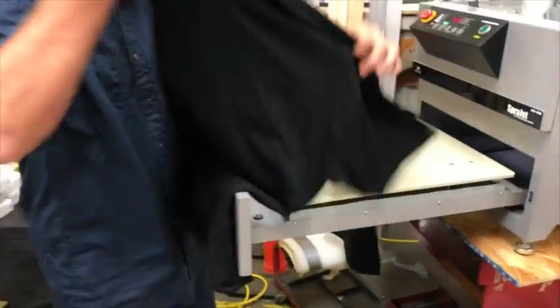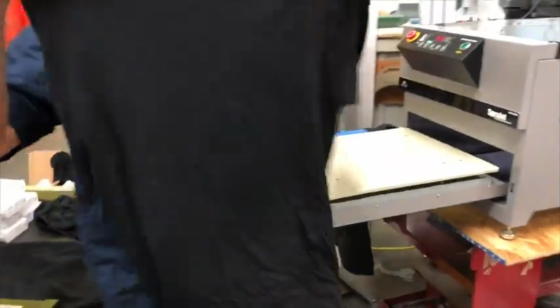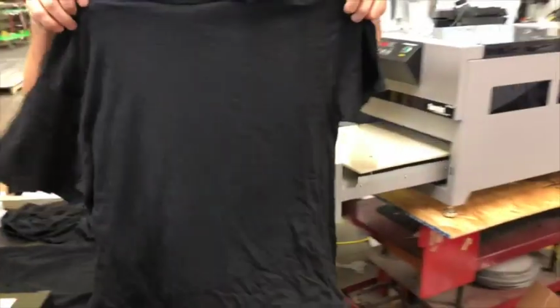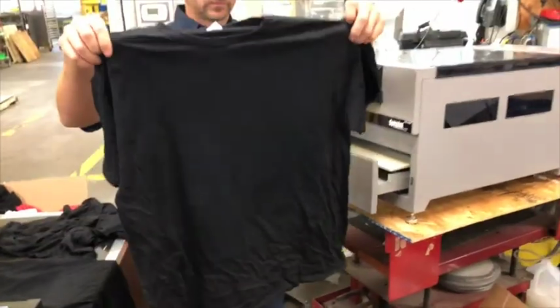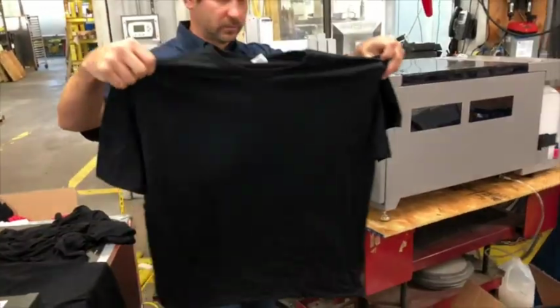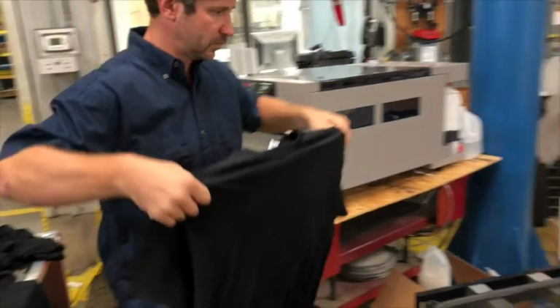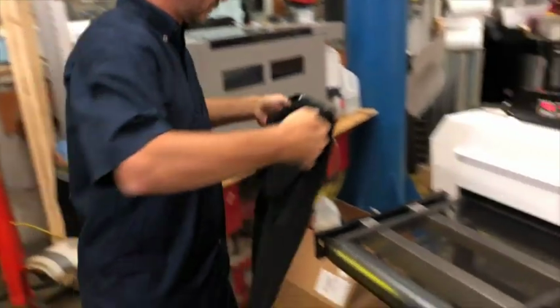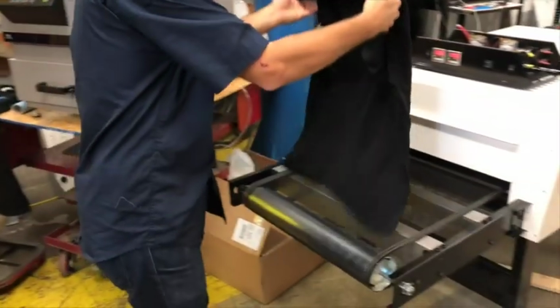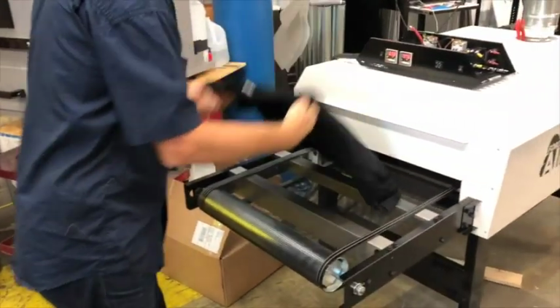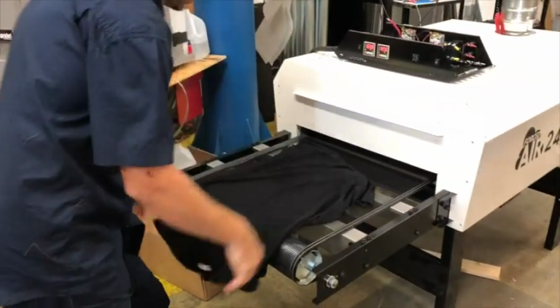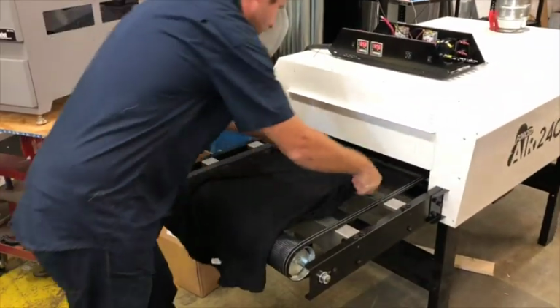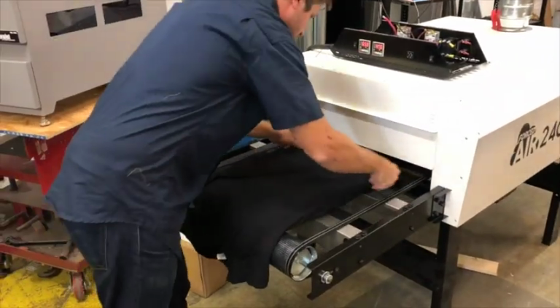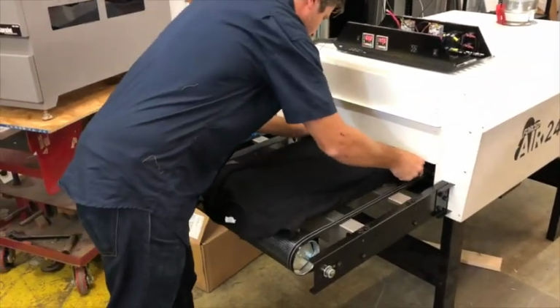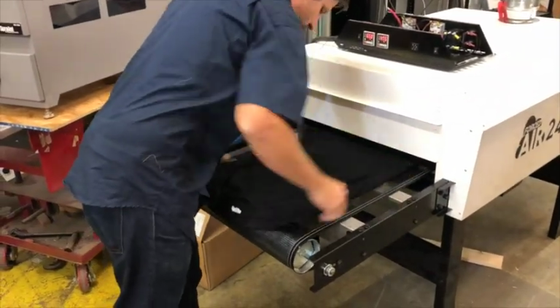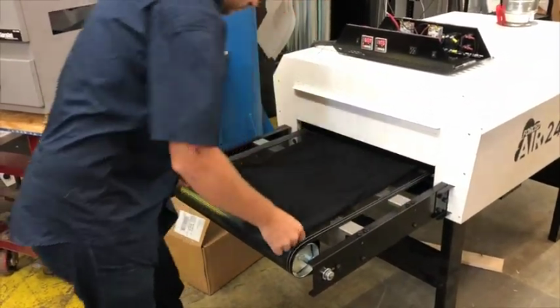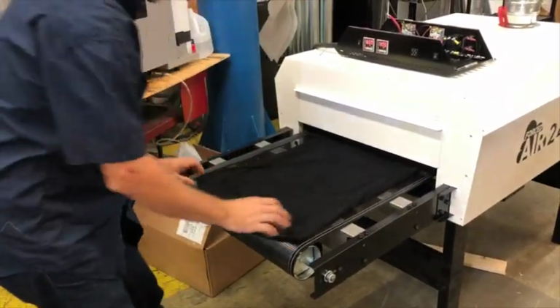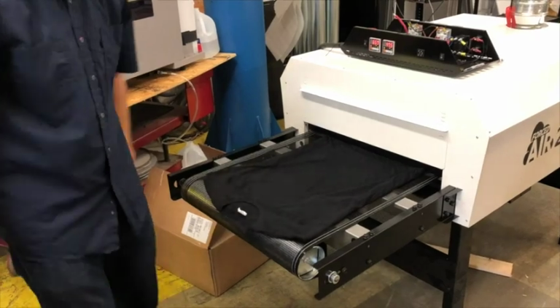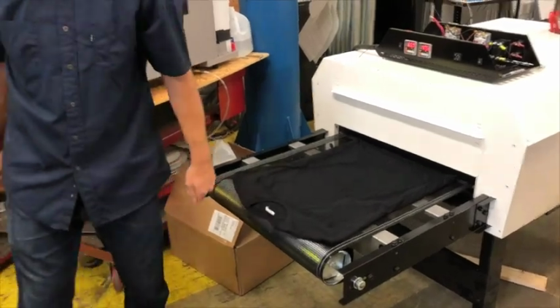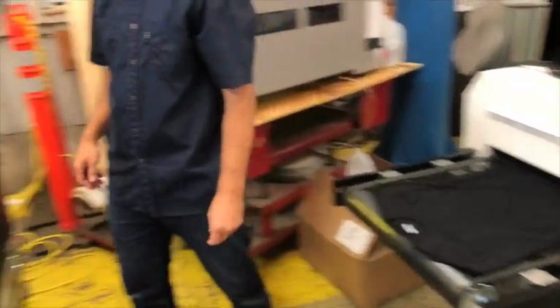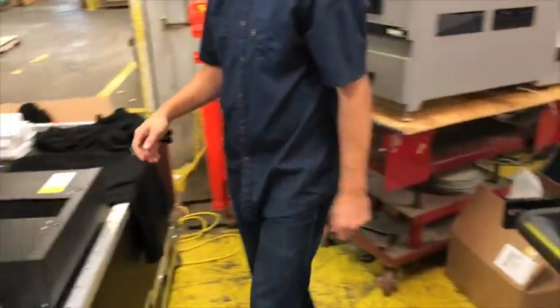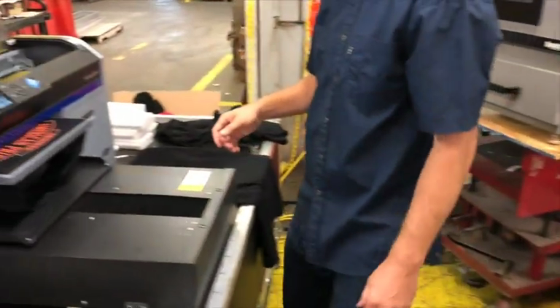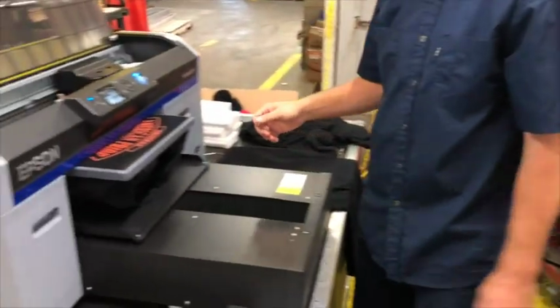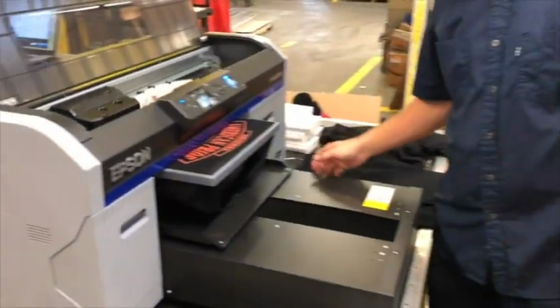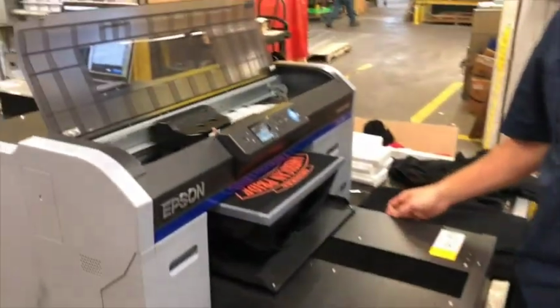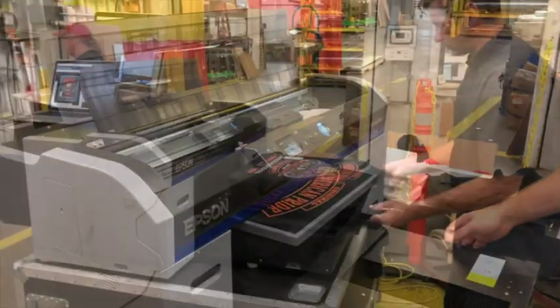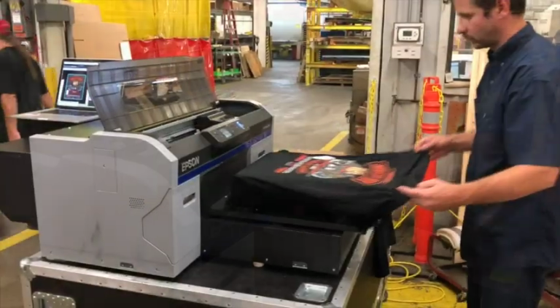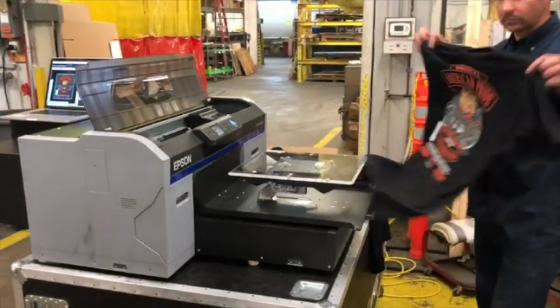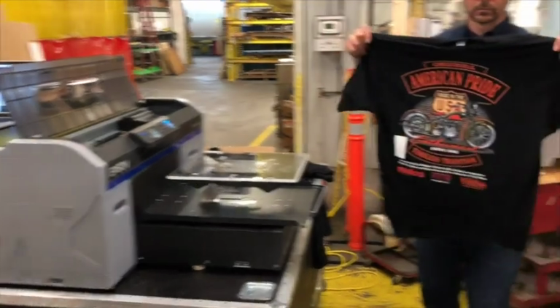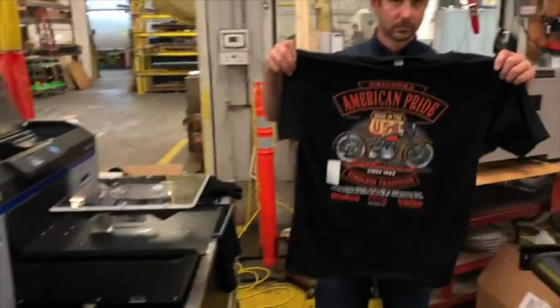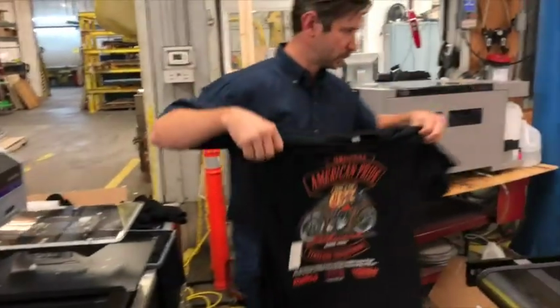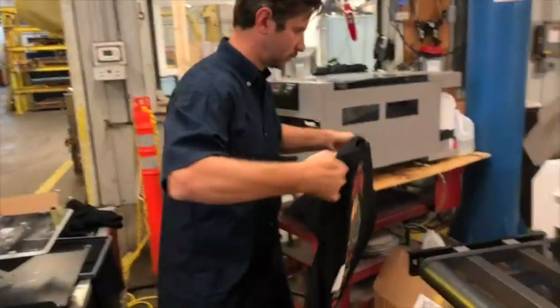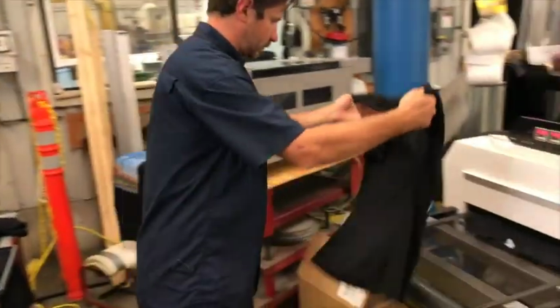You can use the conveyor dryer in lieu of a heat press or hang drying. A fully saturated pretreated shirt will dry at the same belt speed as a wet printed shirt. Simply lay the shirt on the front of the belt.